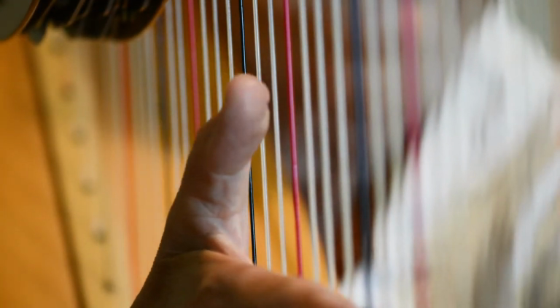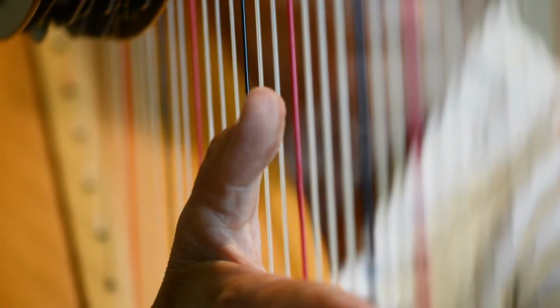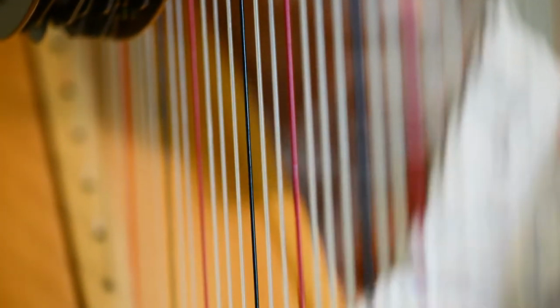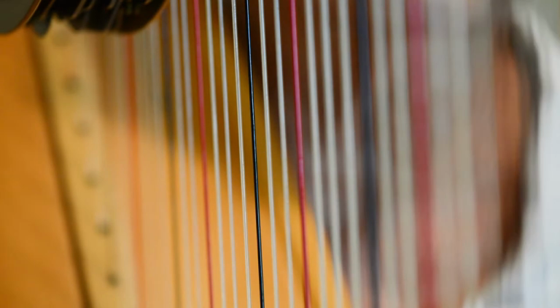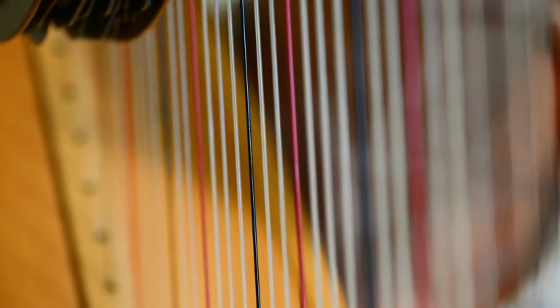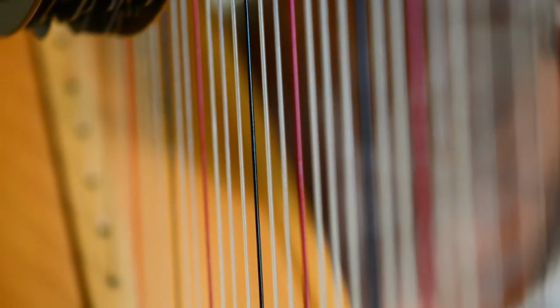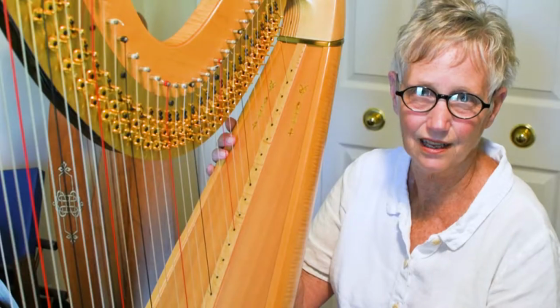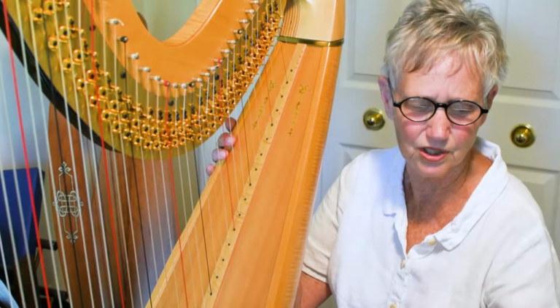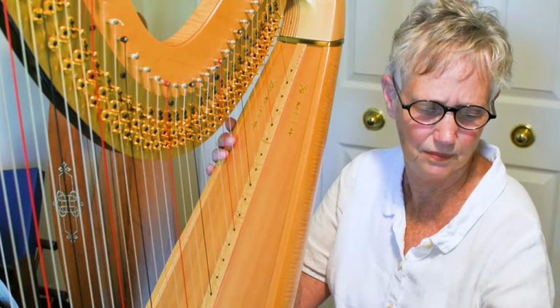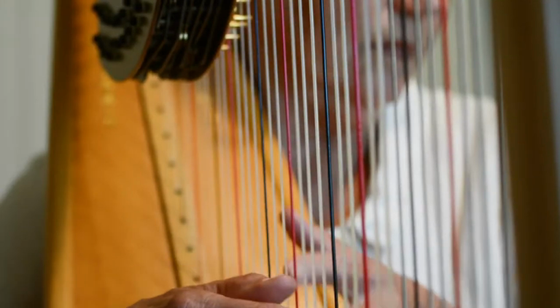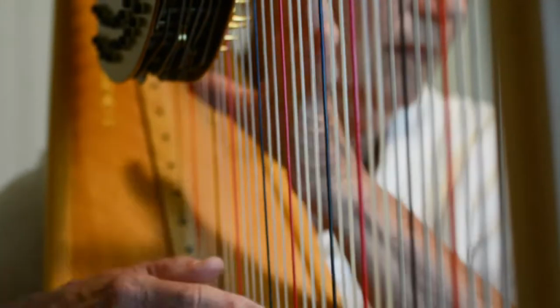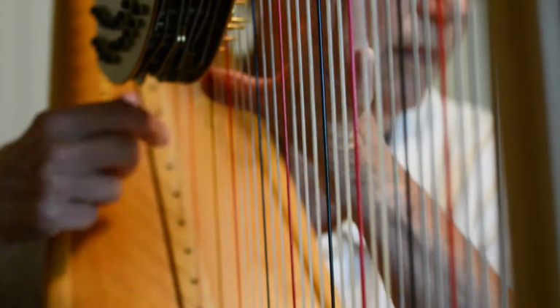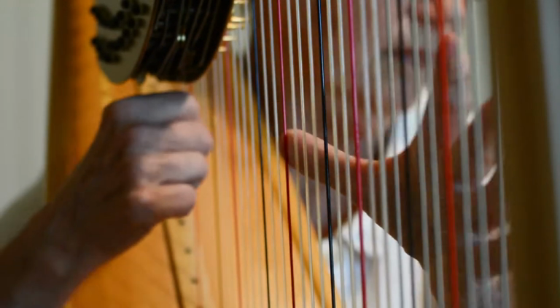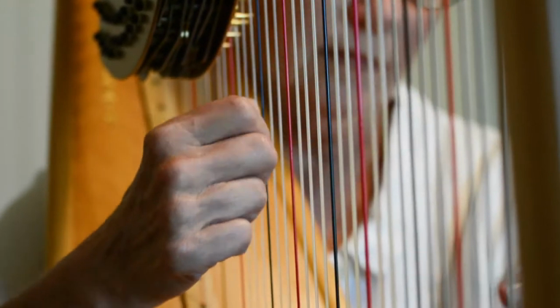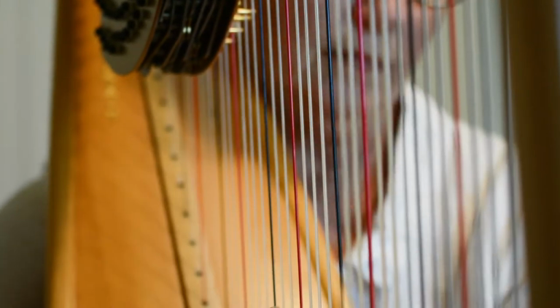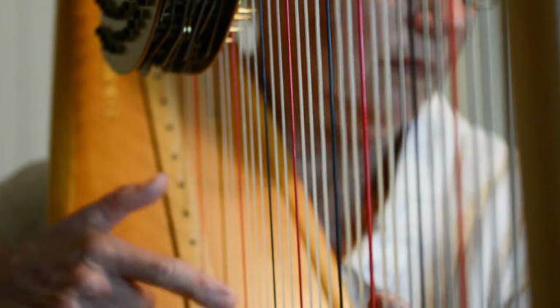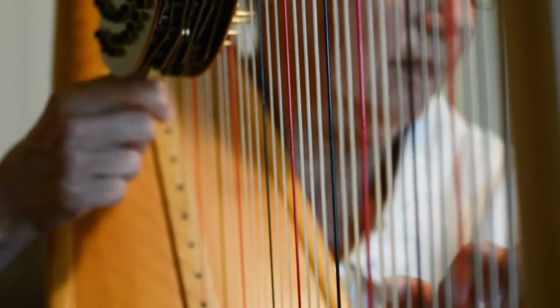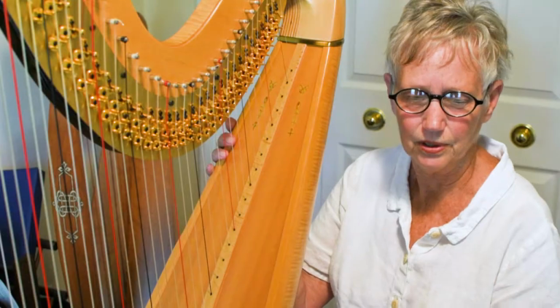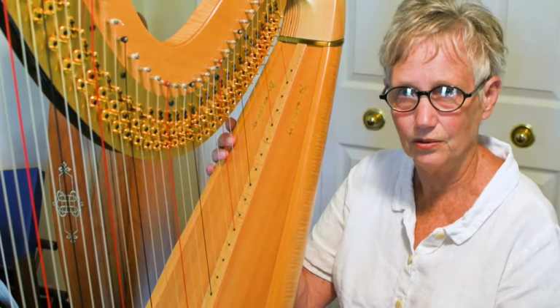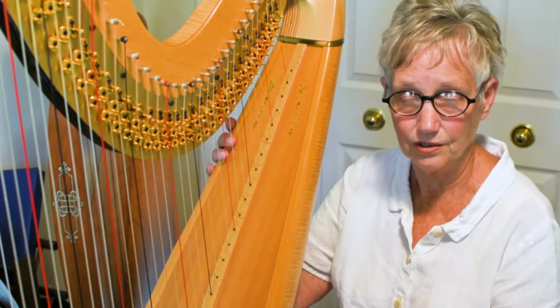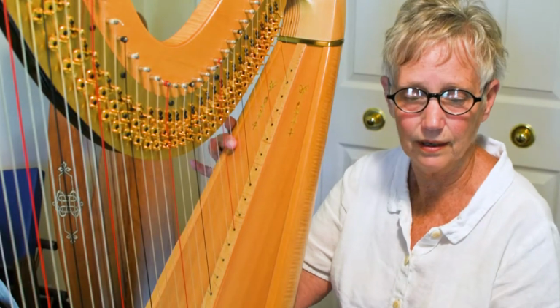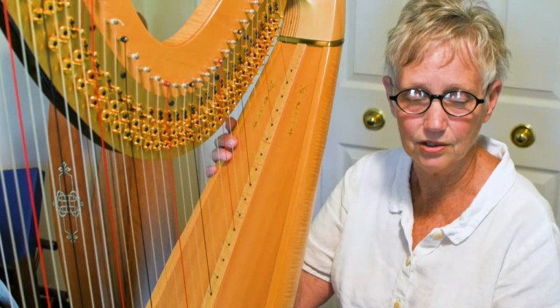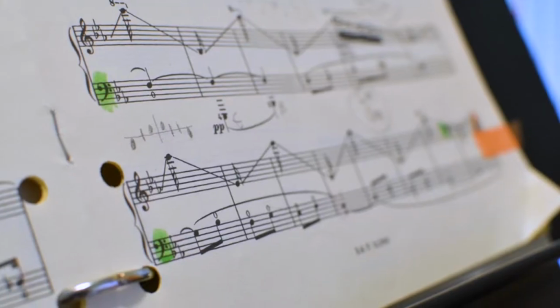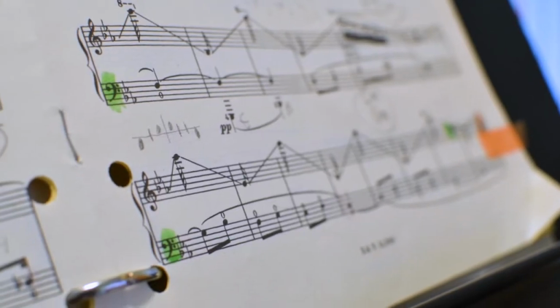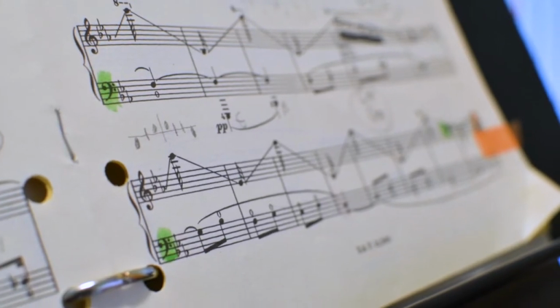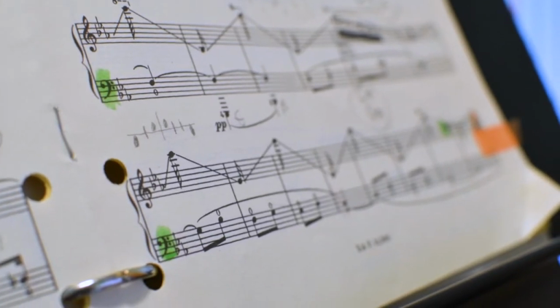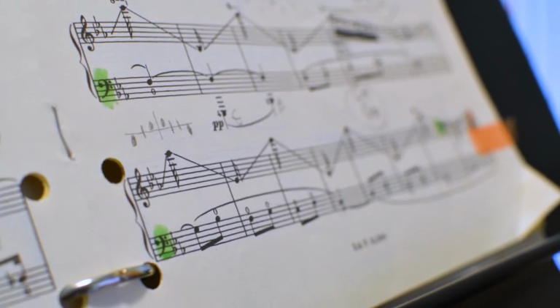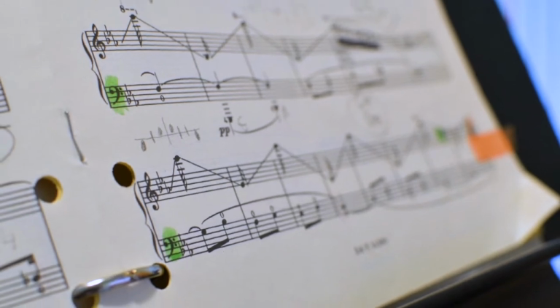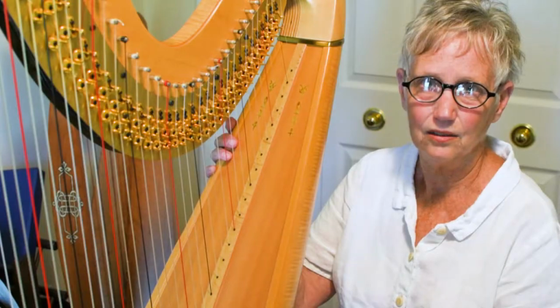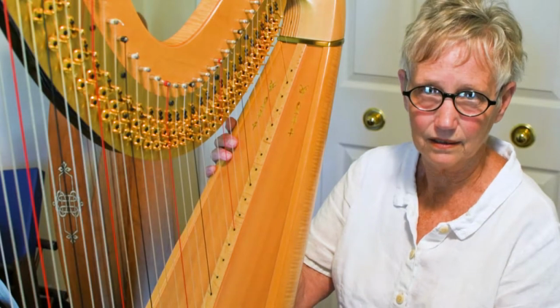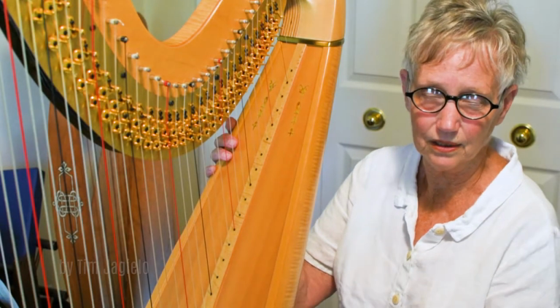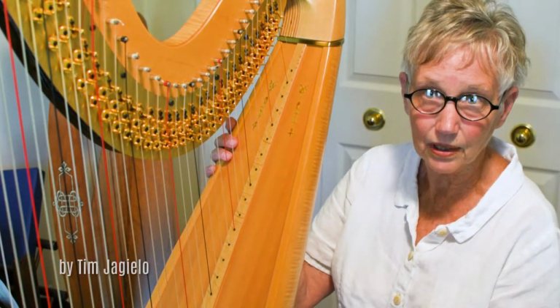What everybody enjoys about a harp is a glissando, which is what I played for the video portion. I also have to put in notations where I need to change pedals, because the harp is not a chromatic instrument like a piano.